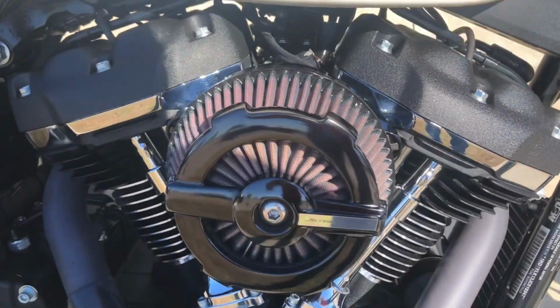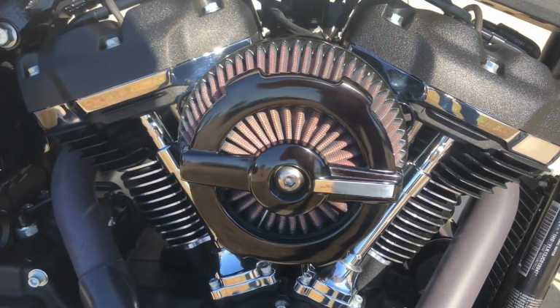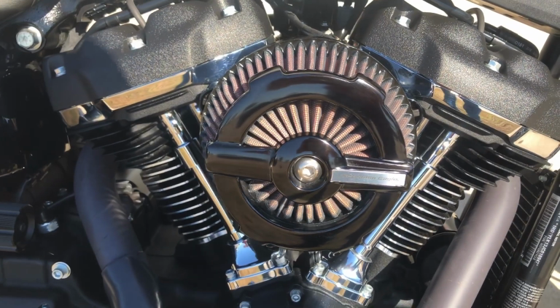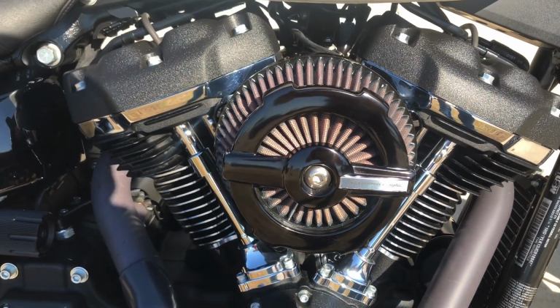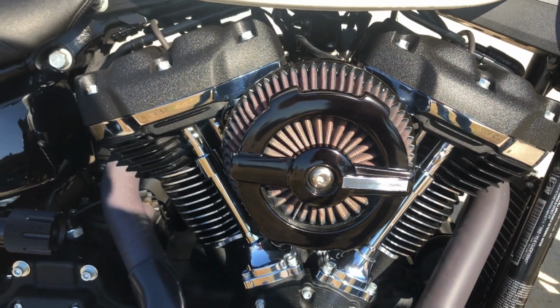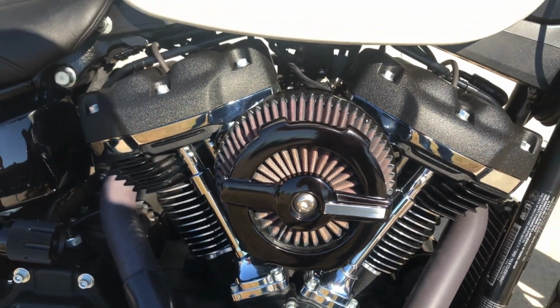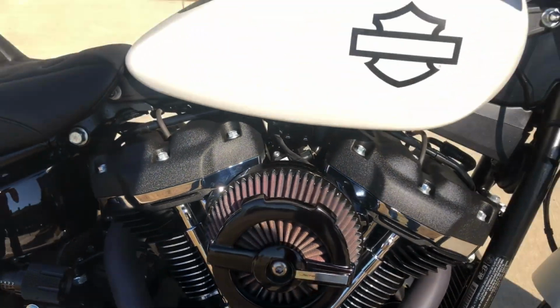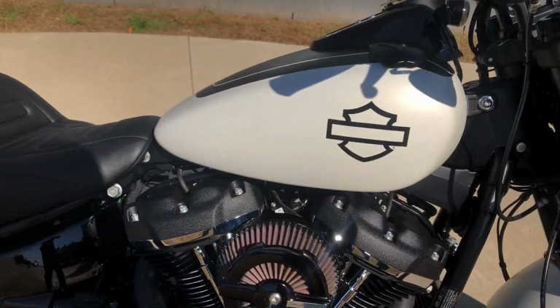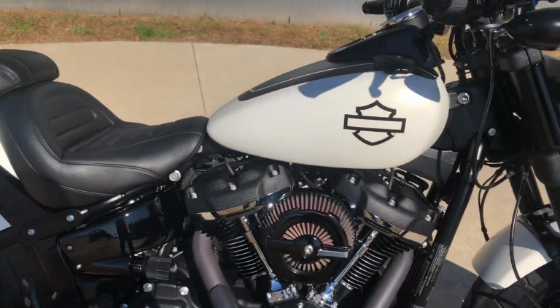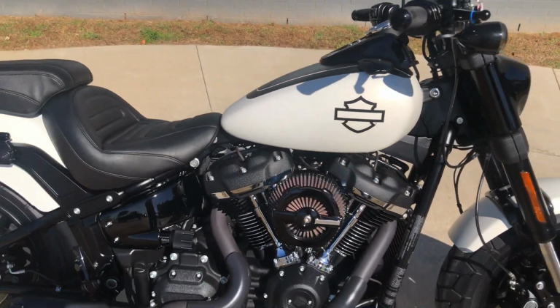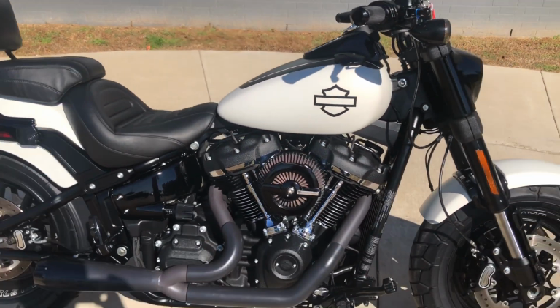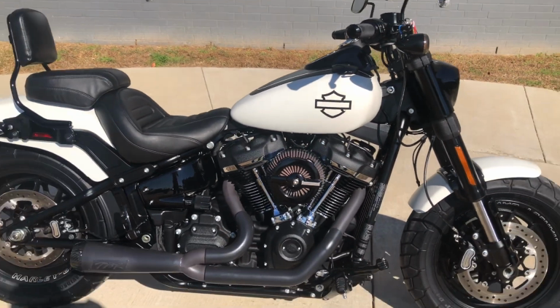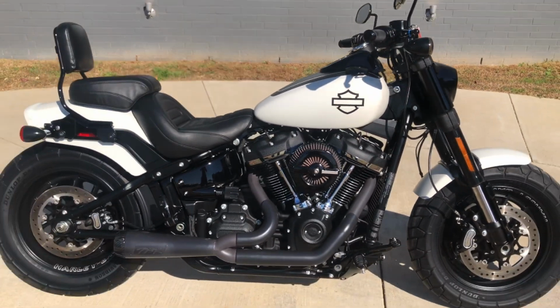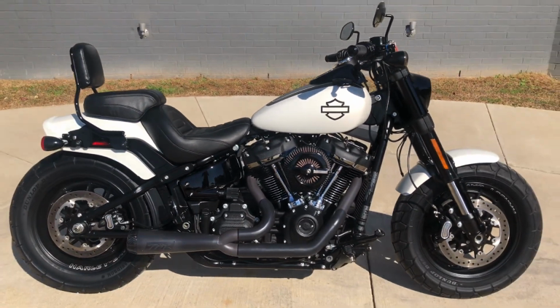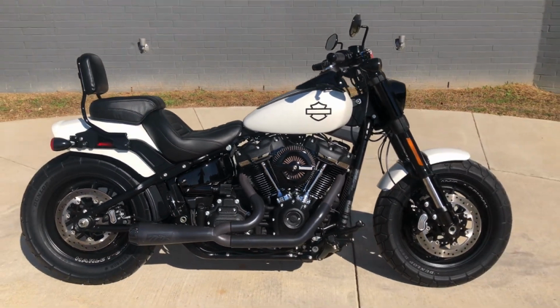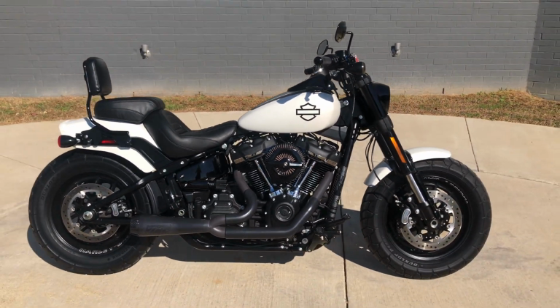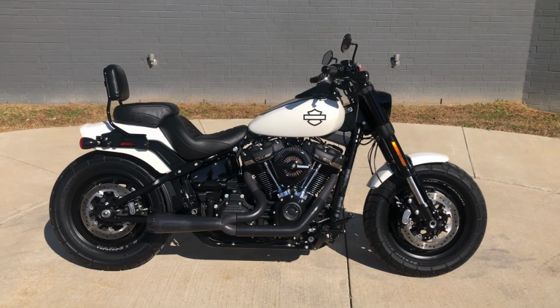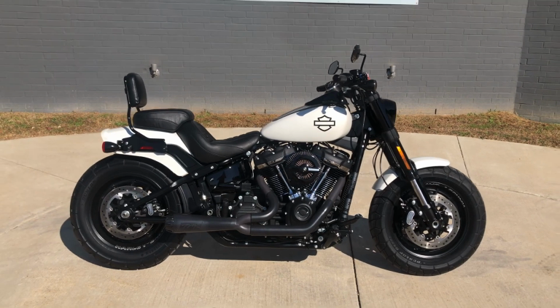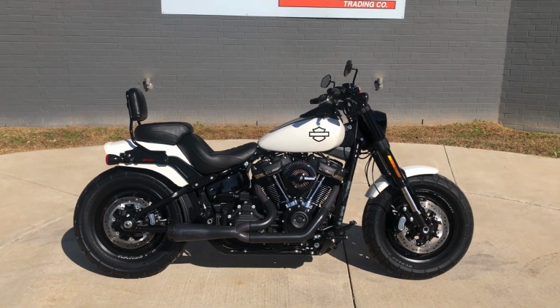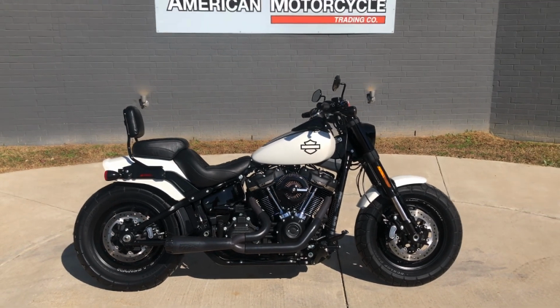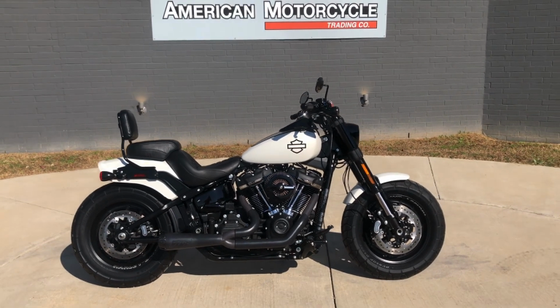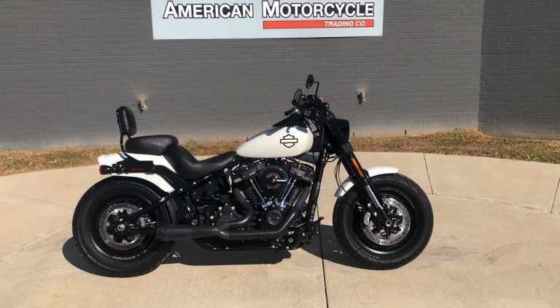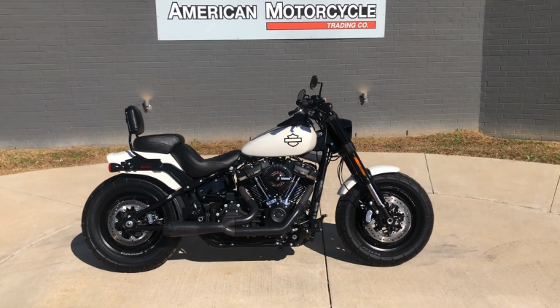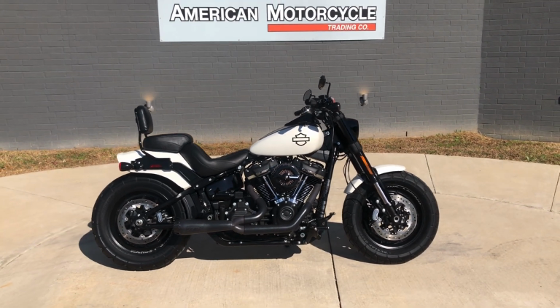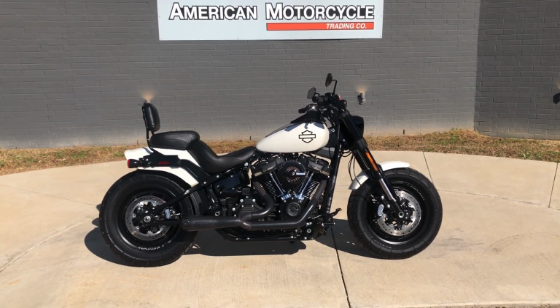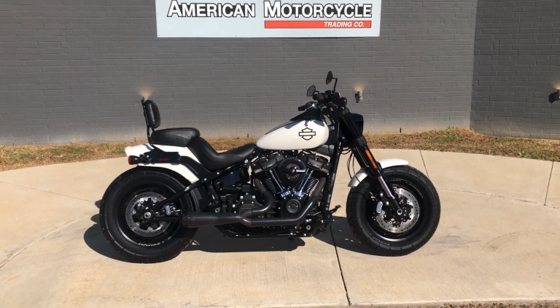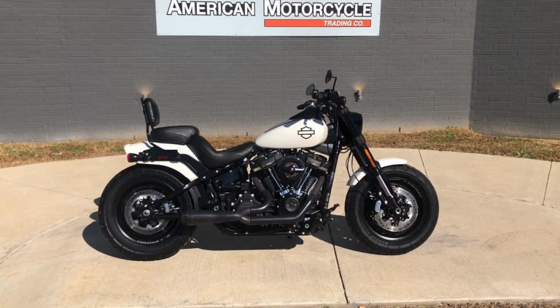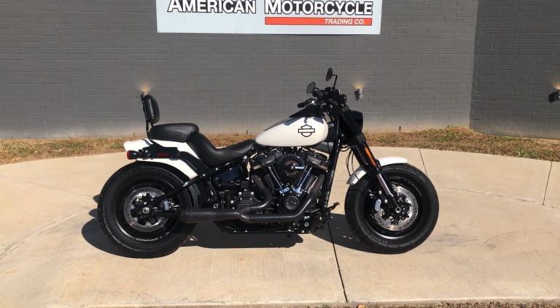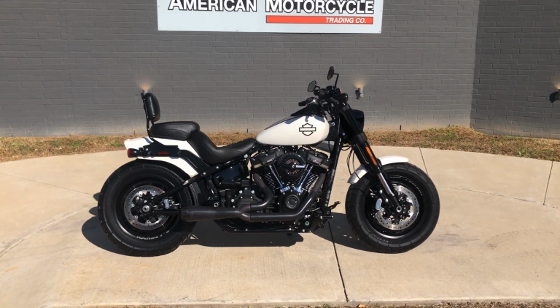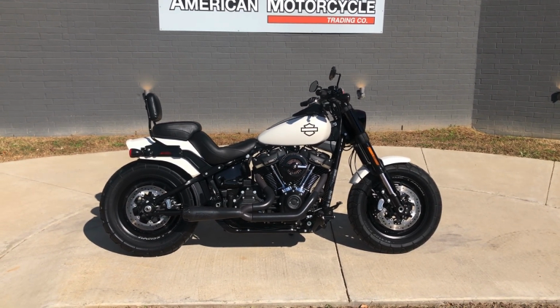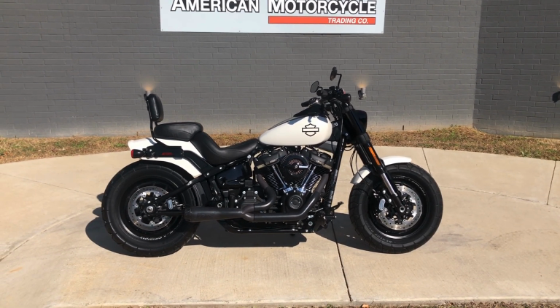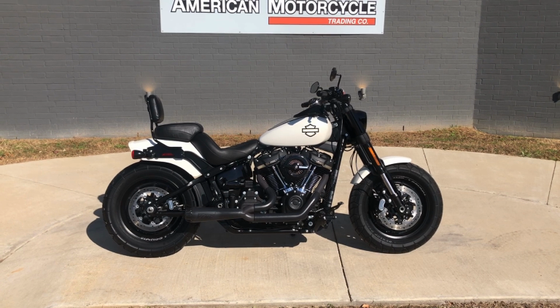It's also got the Screaming Eagle High Flow Breather on it. If you'd like to know more about it, pick up the phone and give us a call. You can always click on that link below in the description — it'll take you directly to our website where you can also view the rest of our inventory.